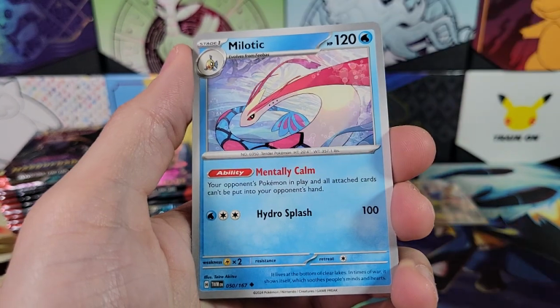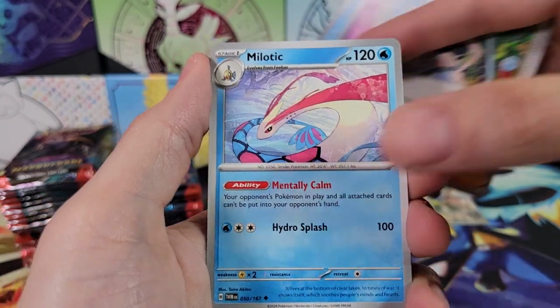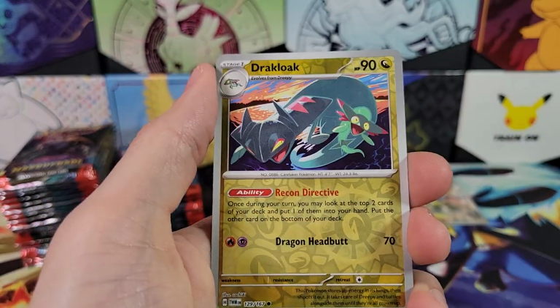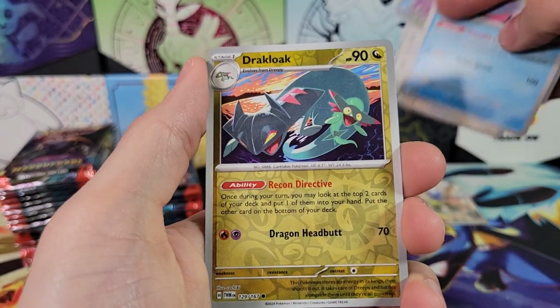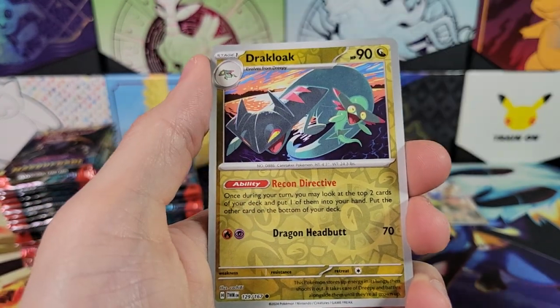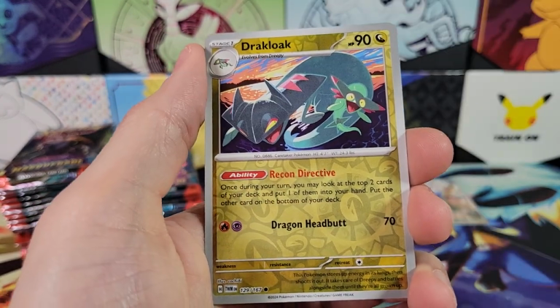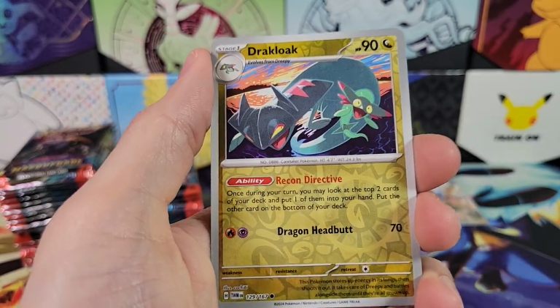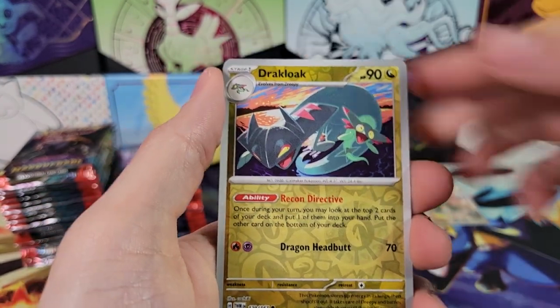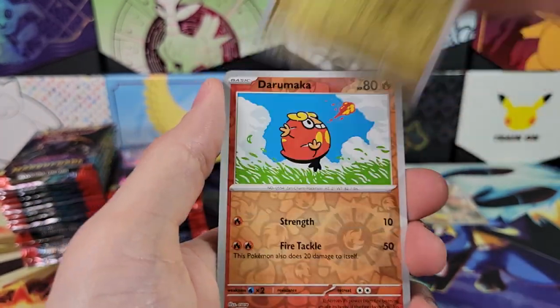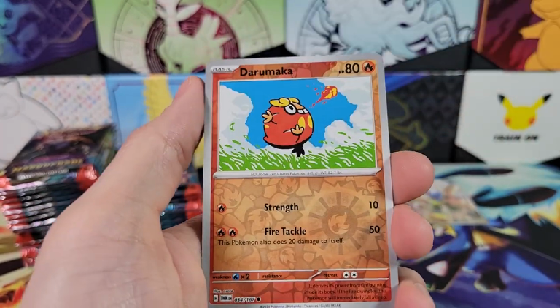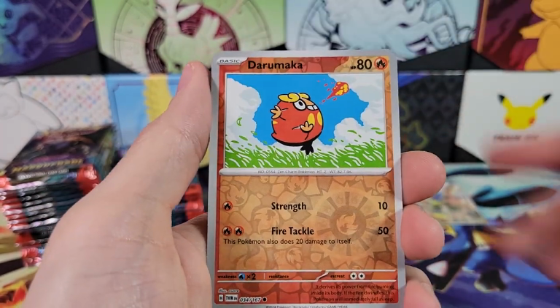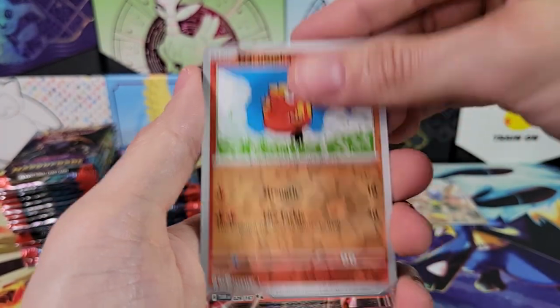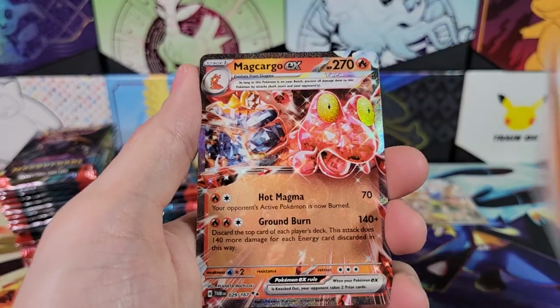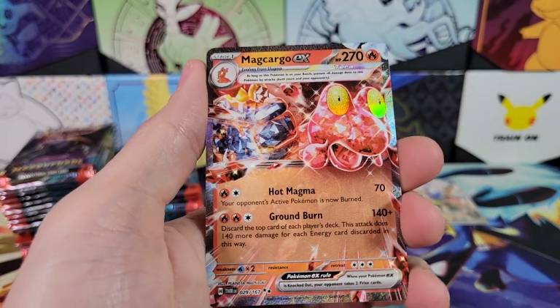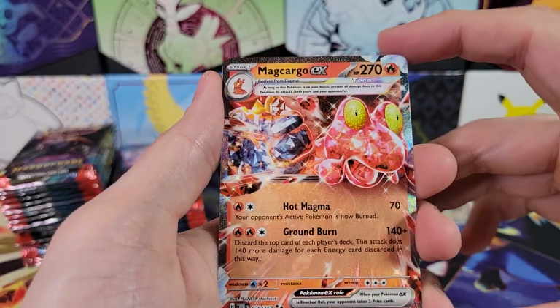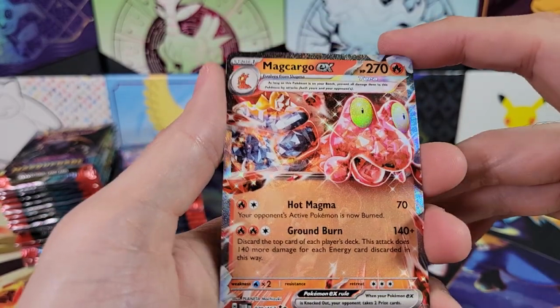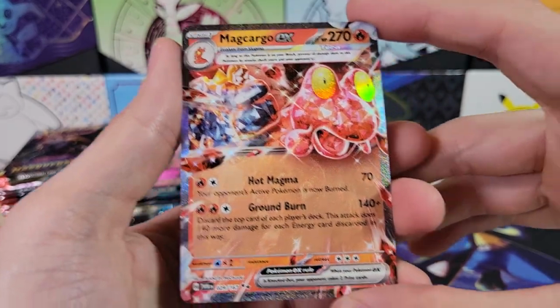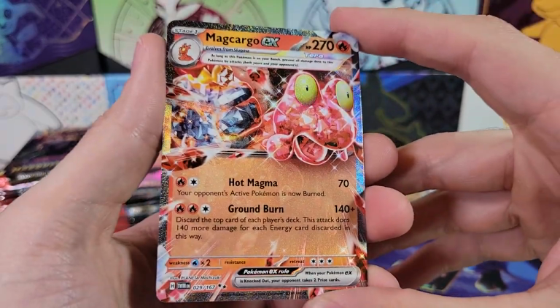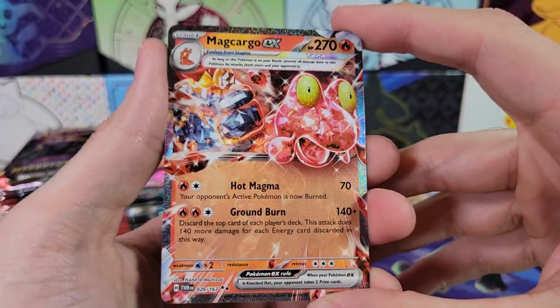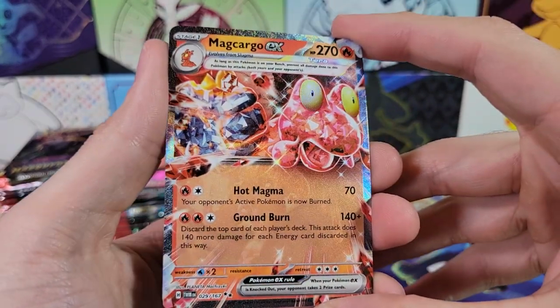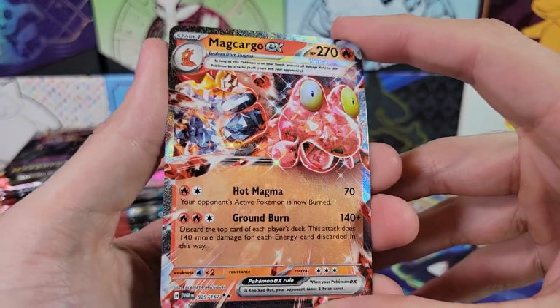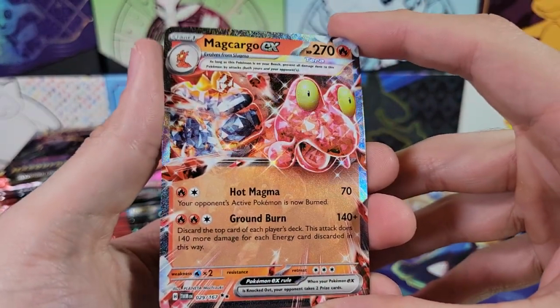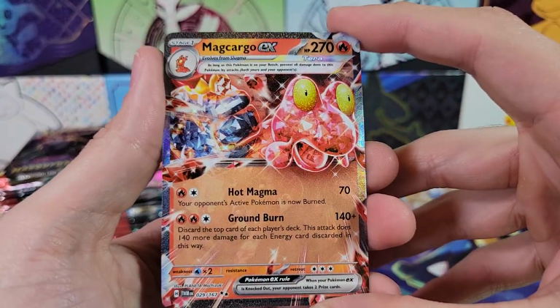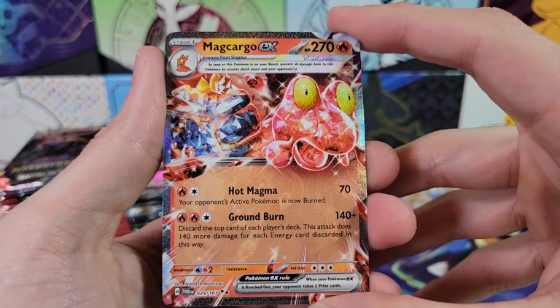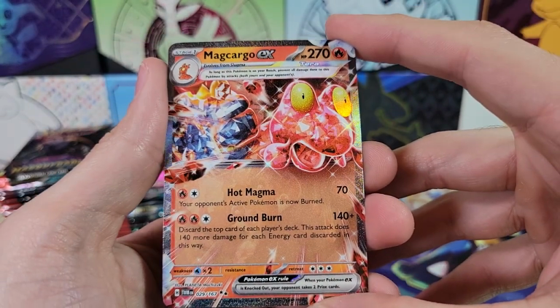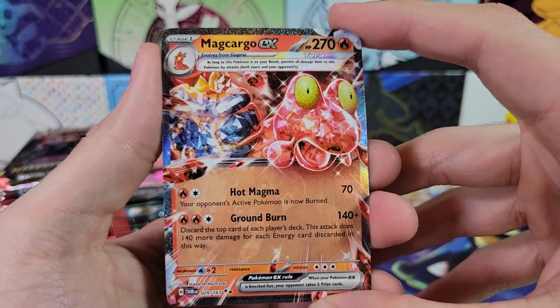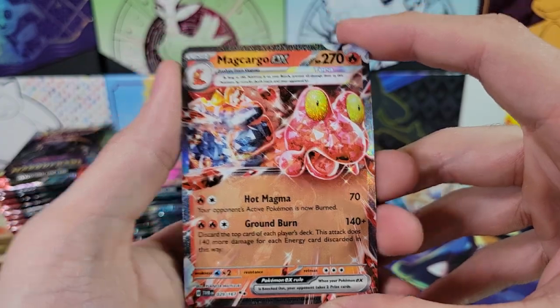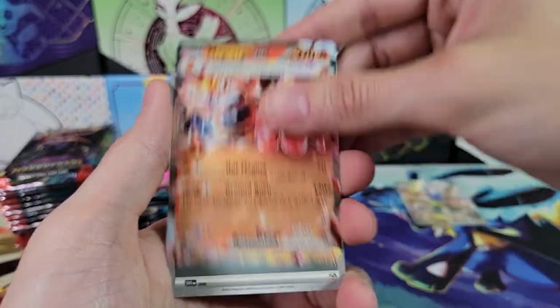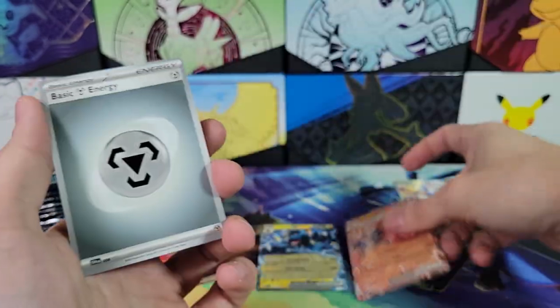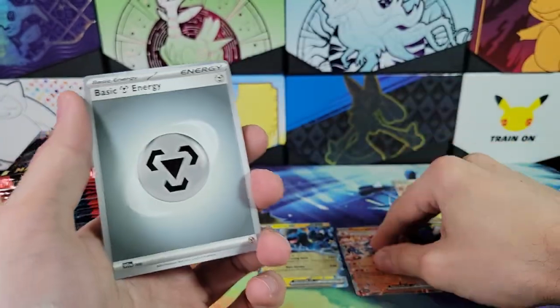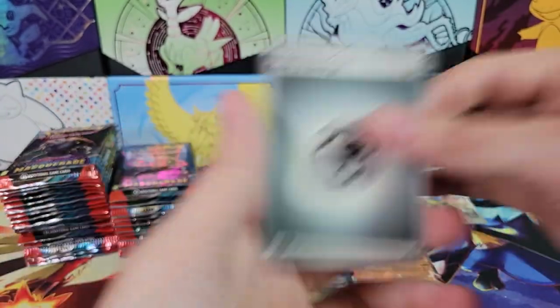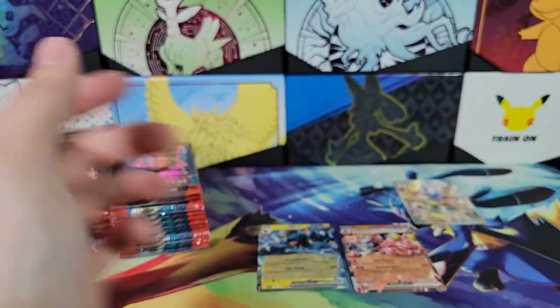Milotic — very nice. Dracloak Reverse, Darumaka. Magcargo EX — double rare, very cool. Terra EX.